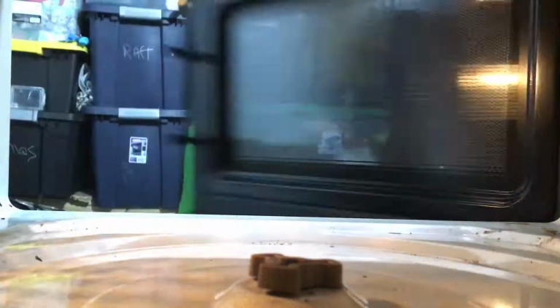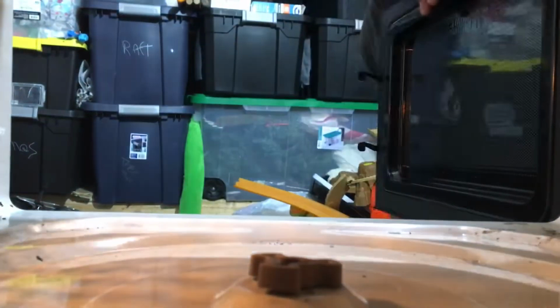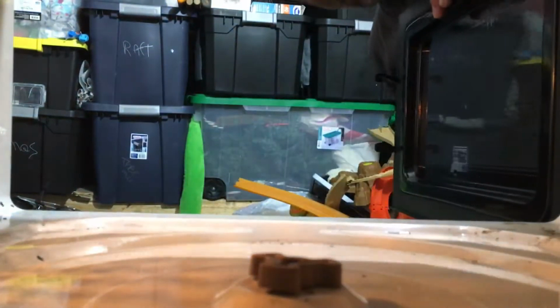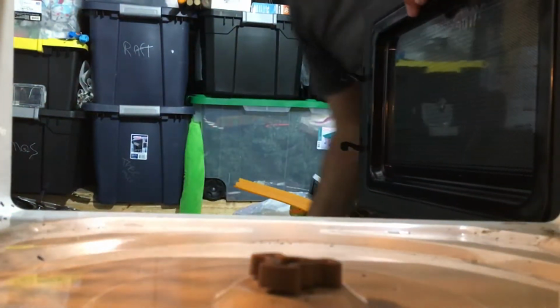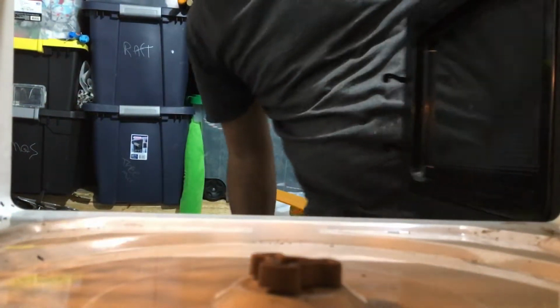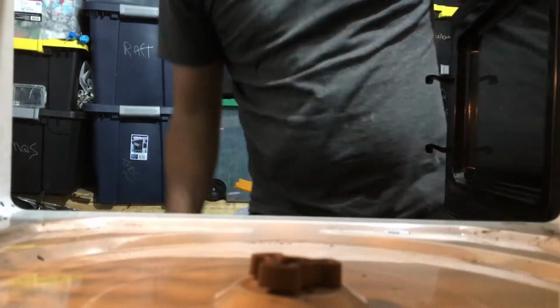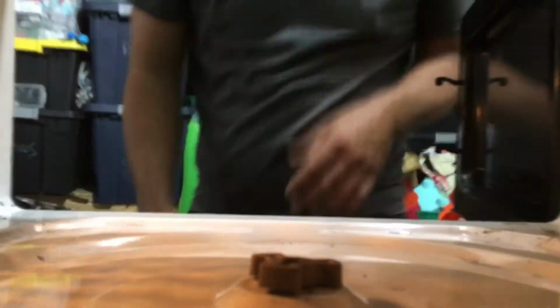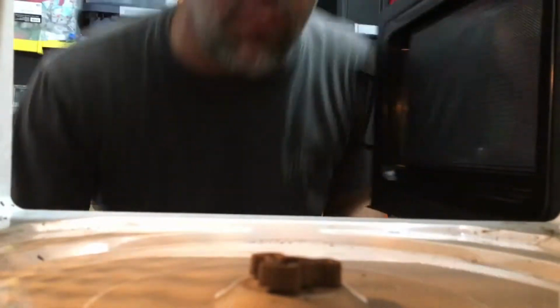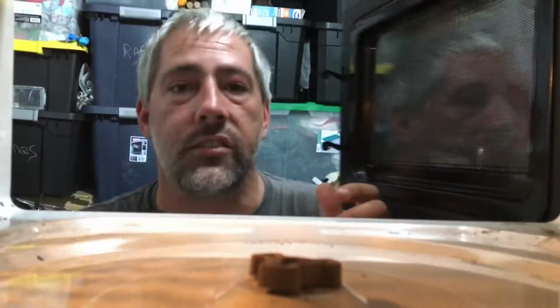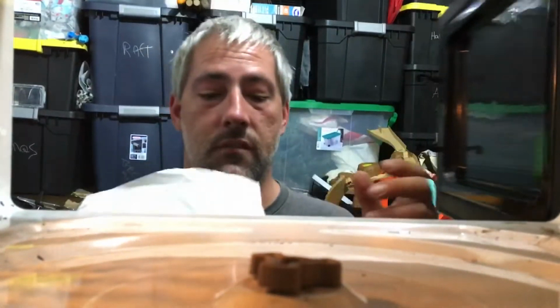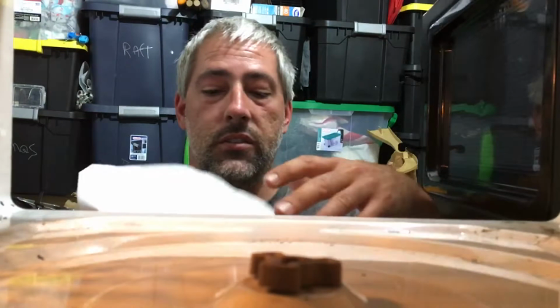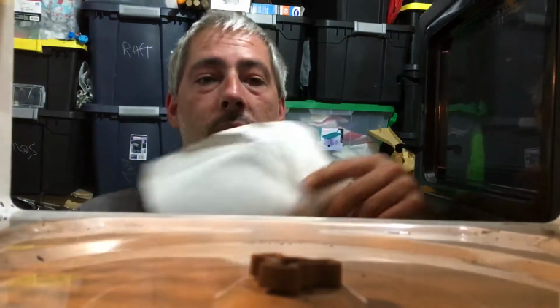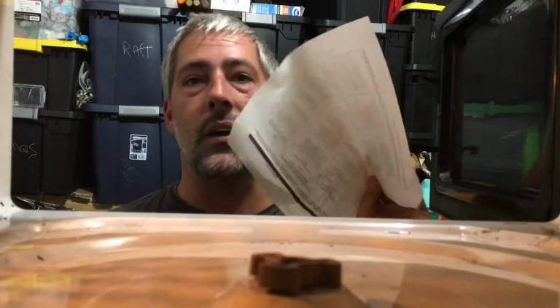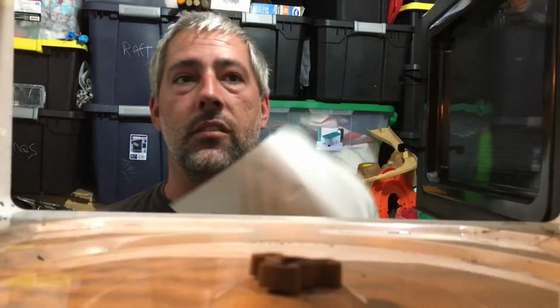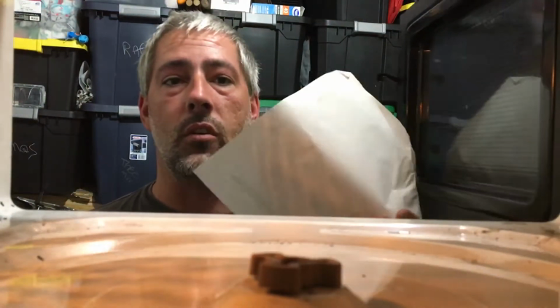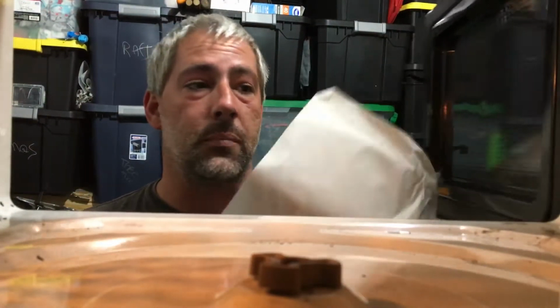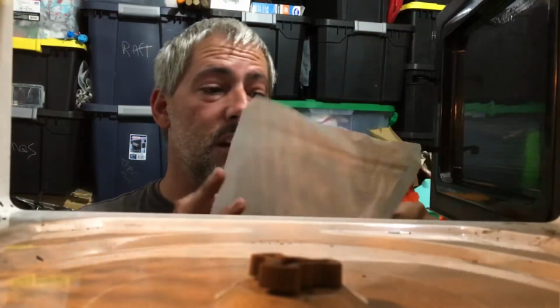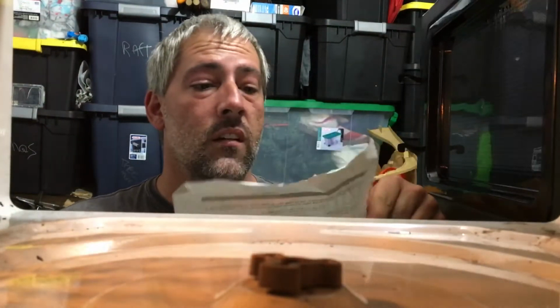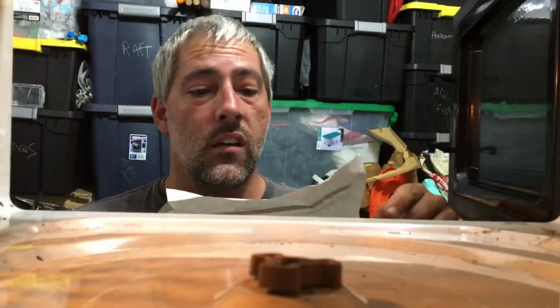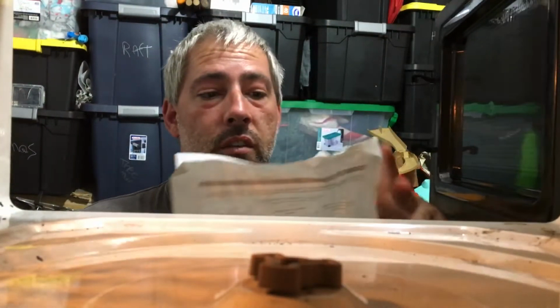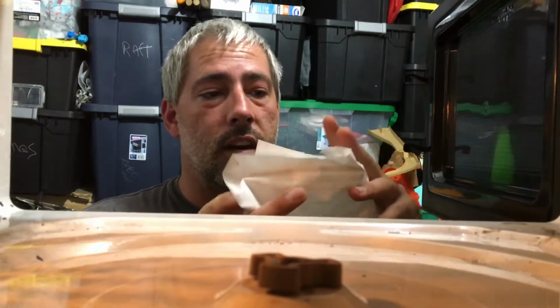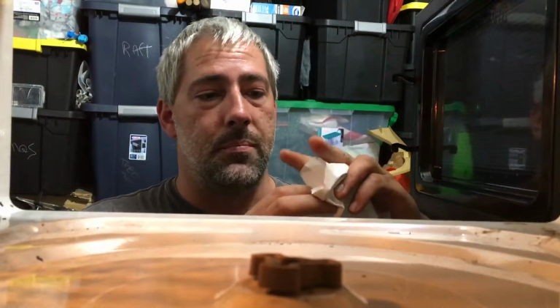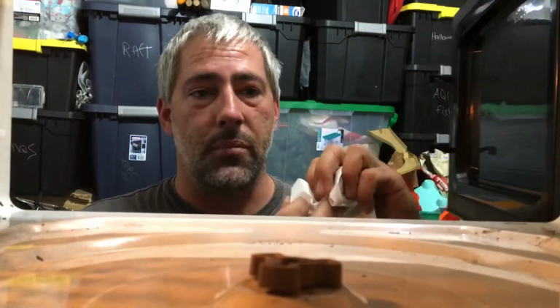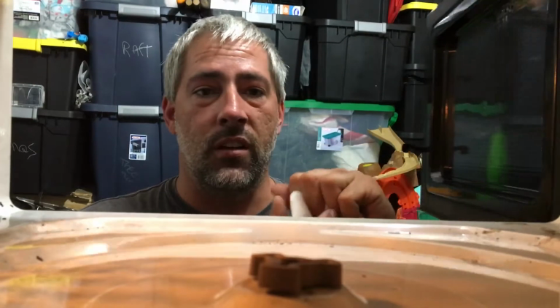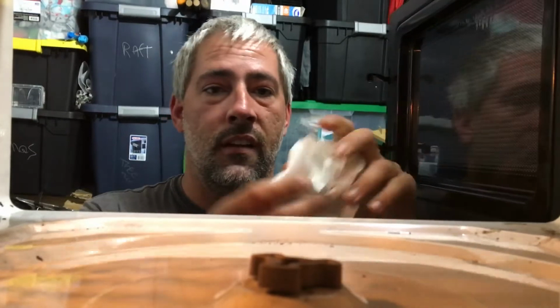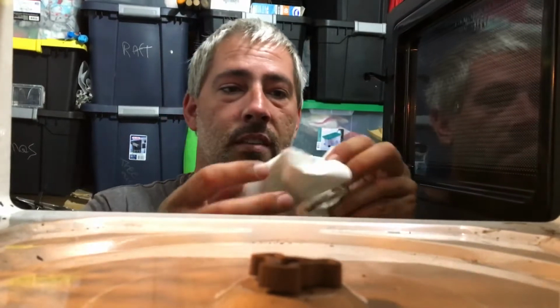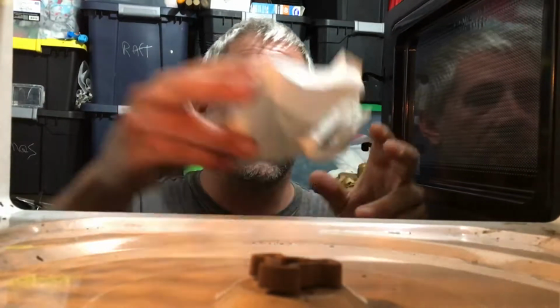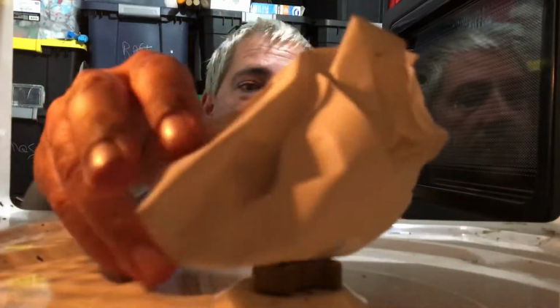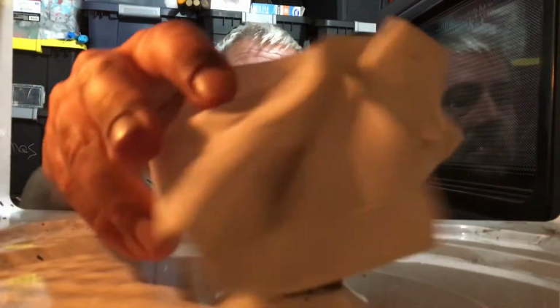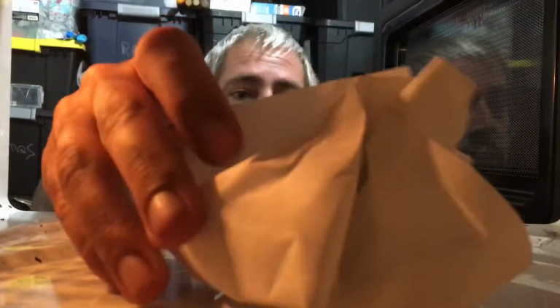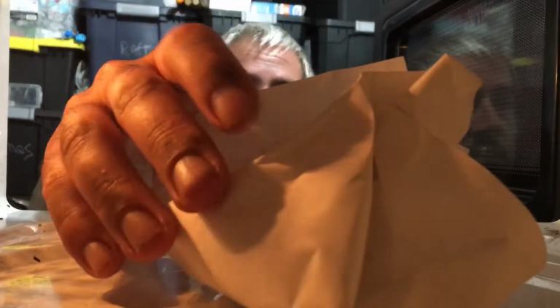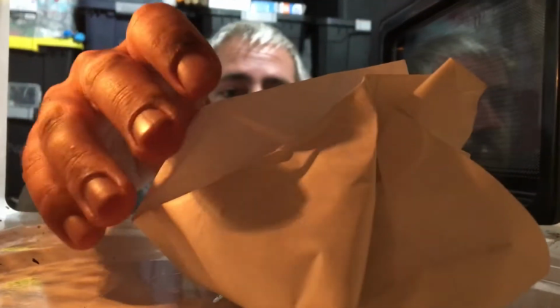Hey guys, welcome back. Based on a comment on one of our last videos, somebody wanted to see what happens if you just put a normal piece of paper in there. So I'm going to try to pull it up a little and just set it right there and let's see what happens.